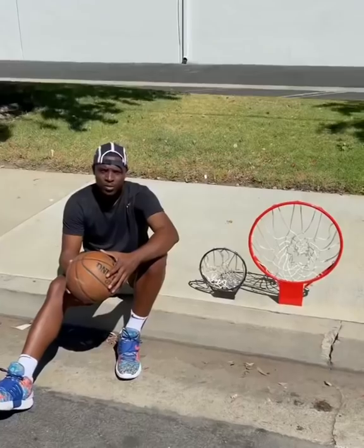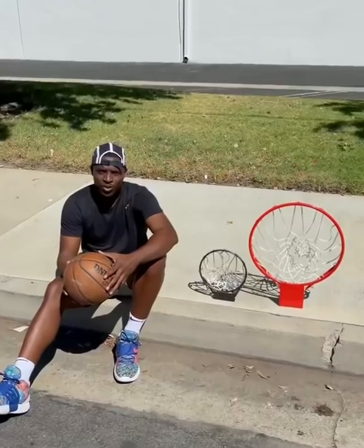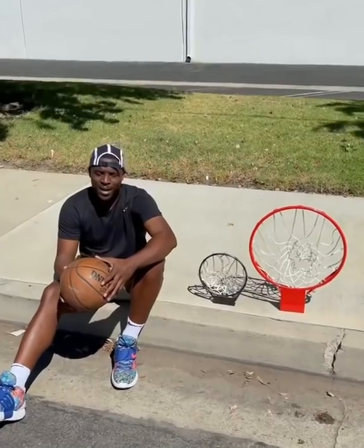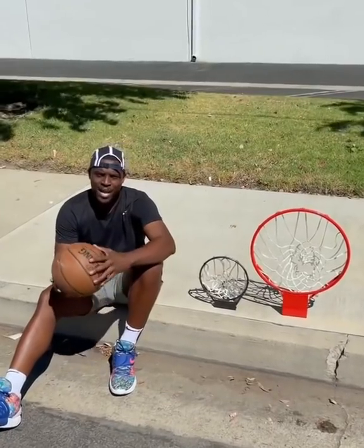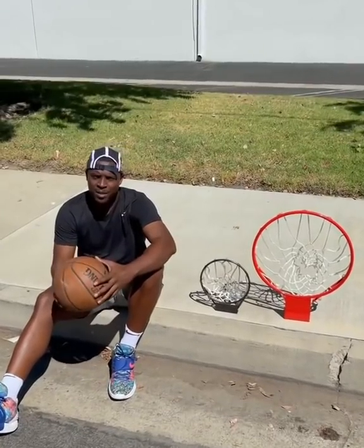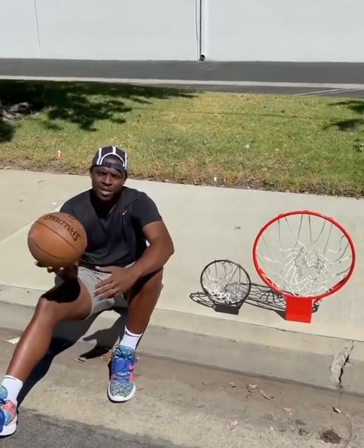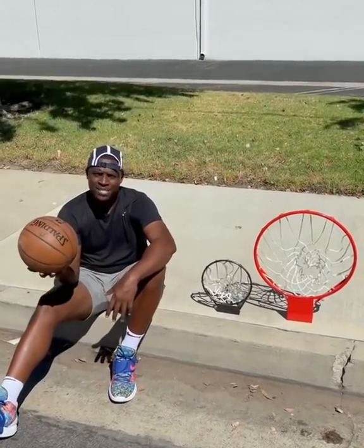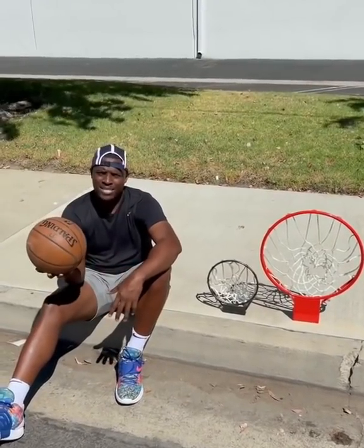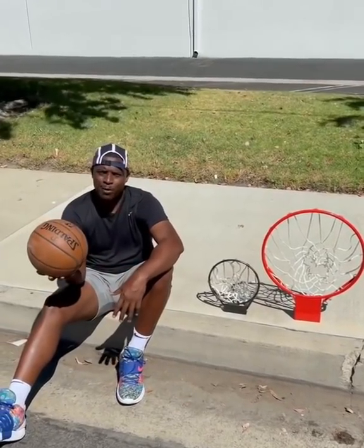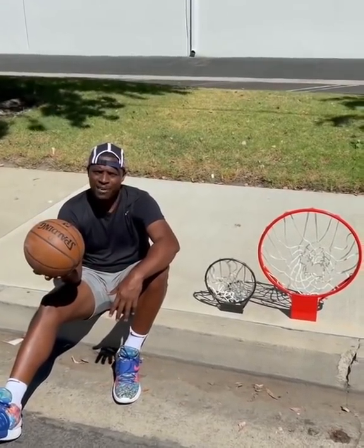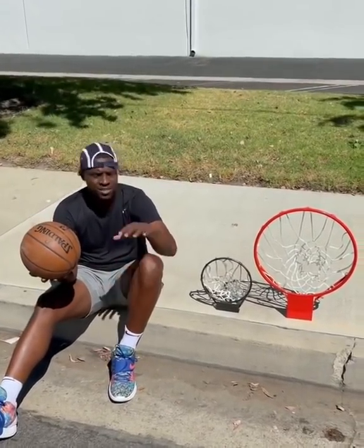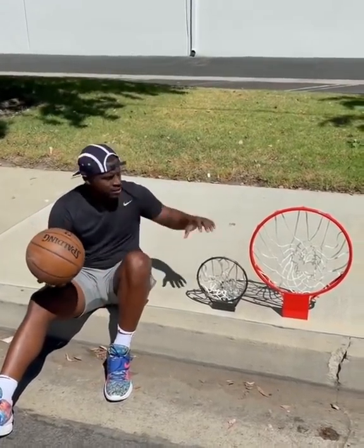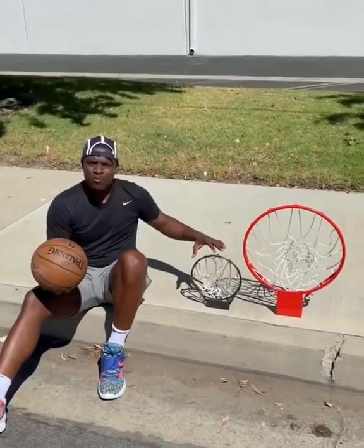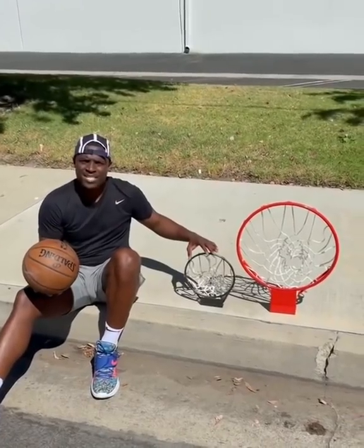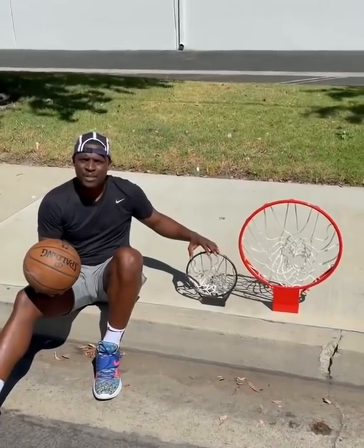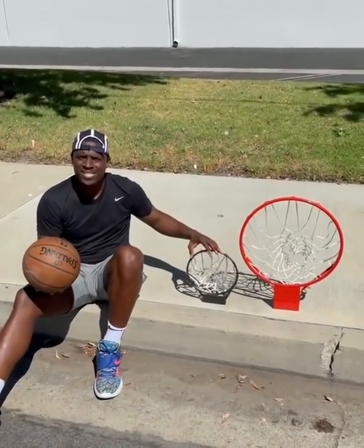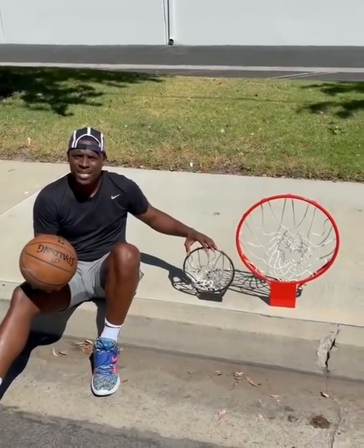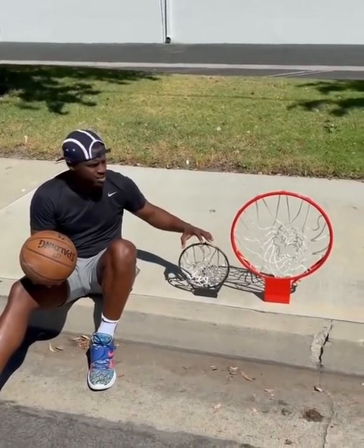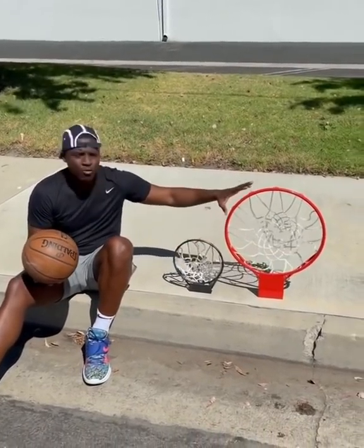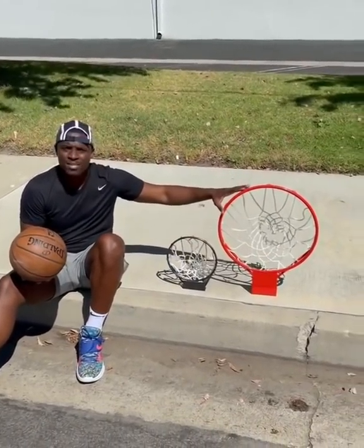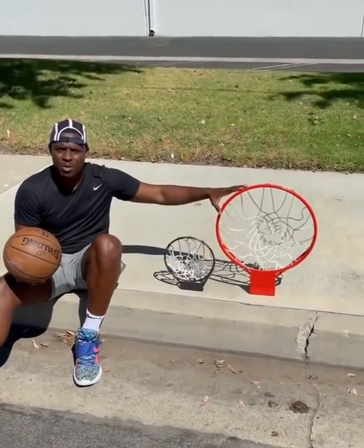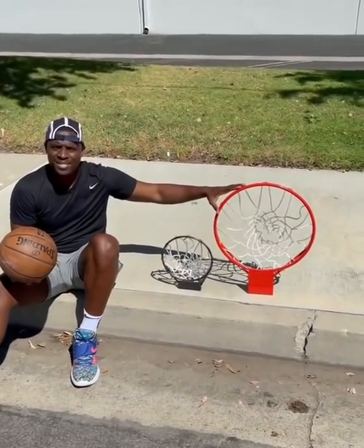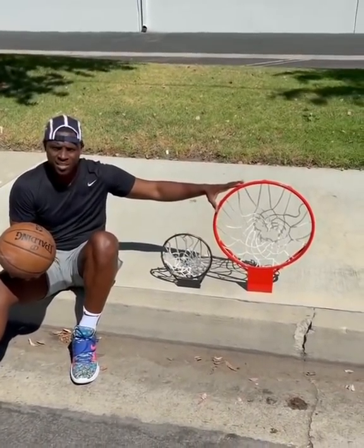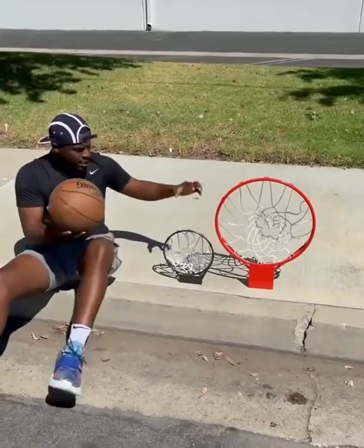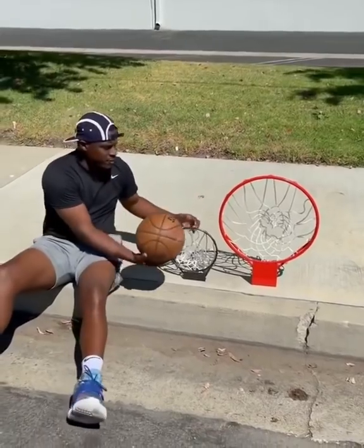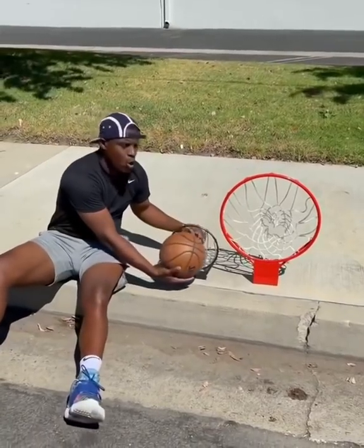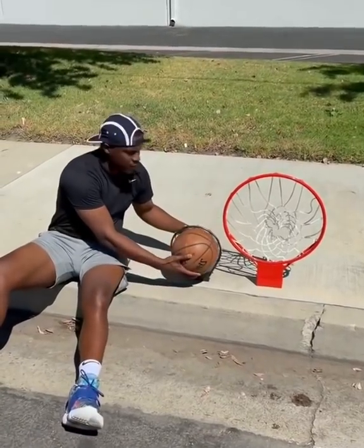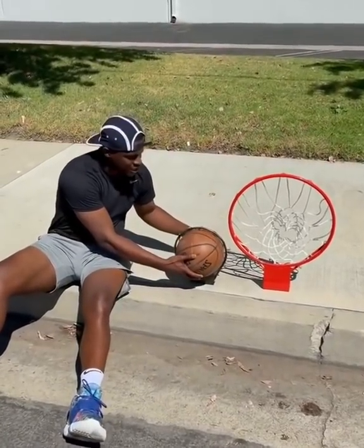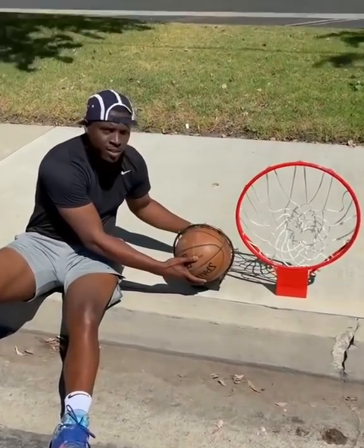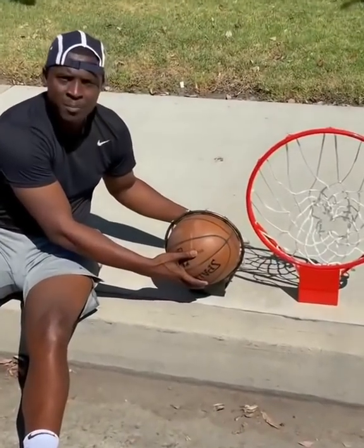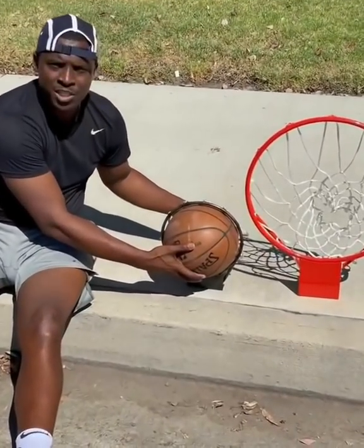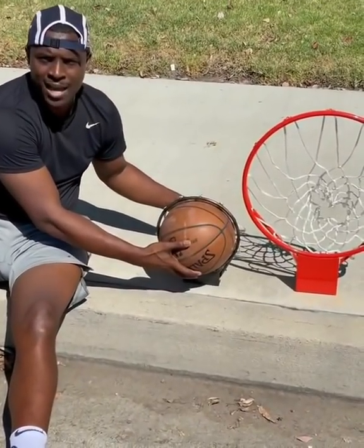What's going on everybody? The time has come. A basketball is 9.5 inches. This rim right here is 9.7 inches. A regular size rim is 18 inches, giving me a quarter of an inch to make my jump shots.